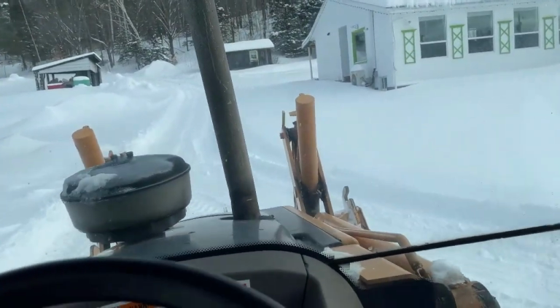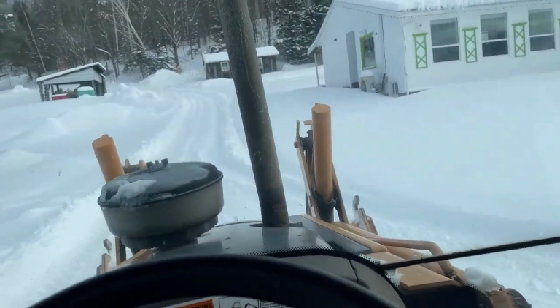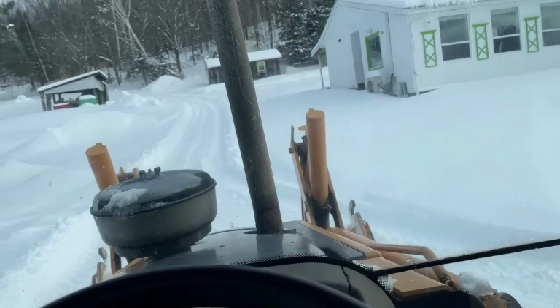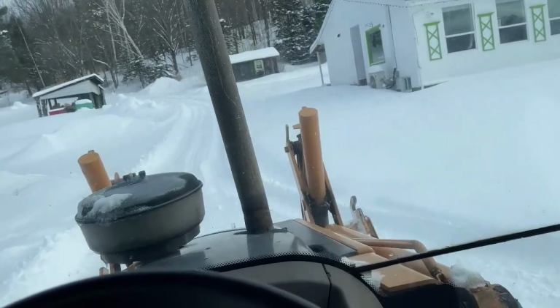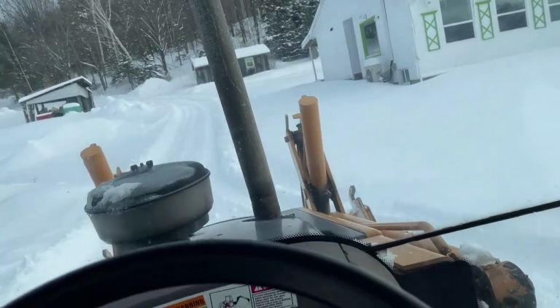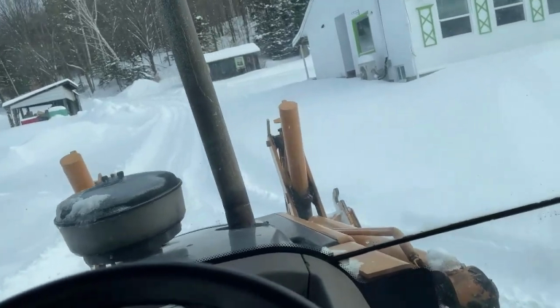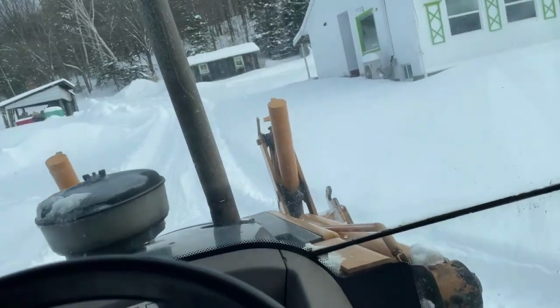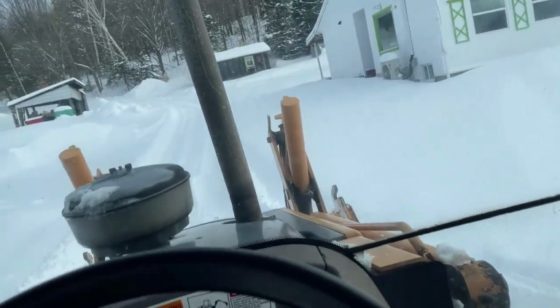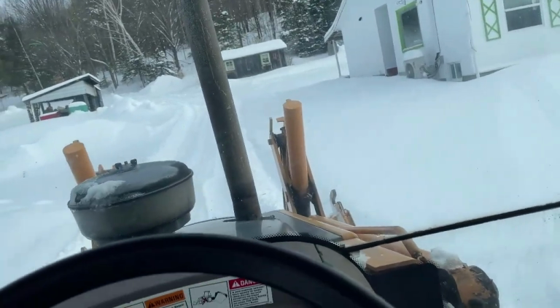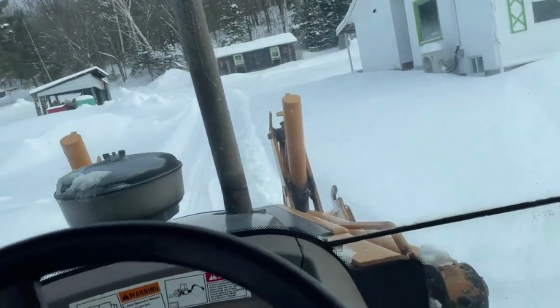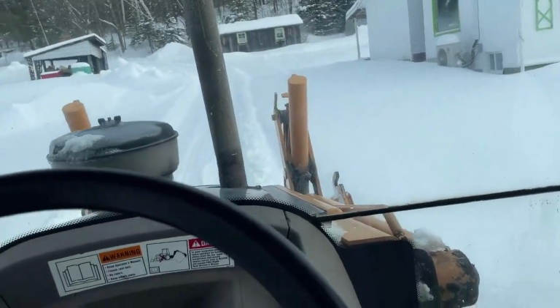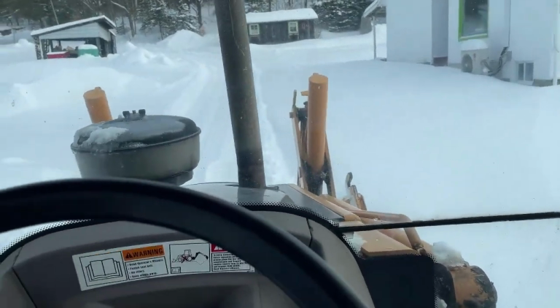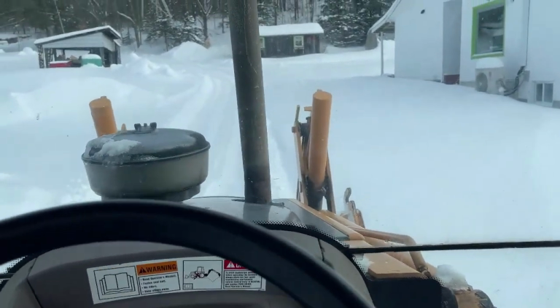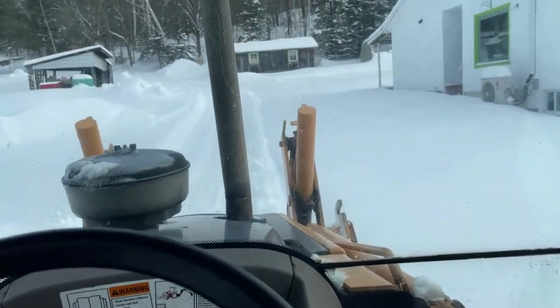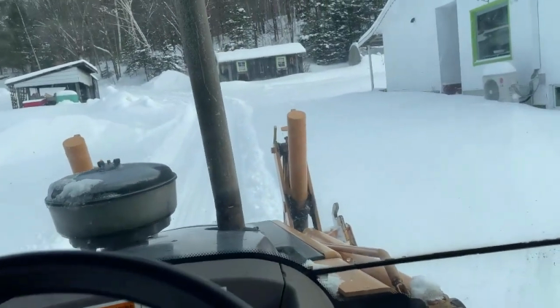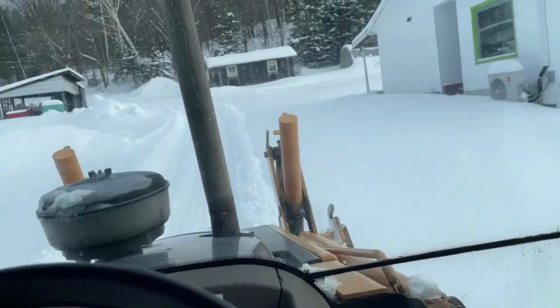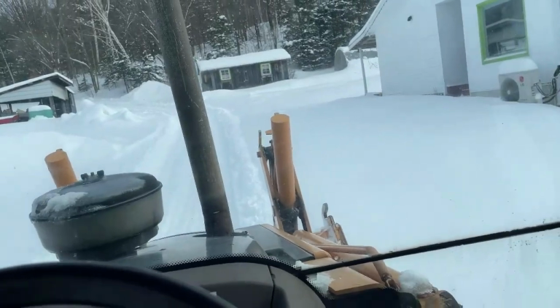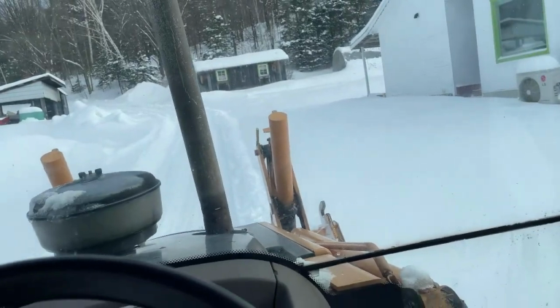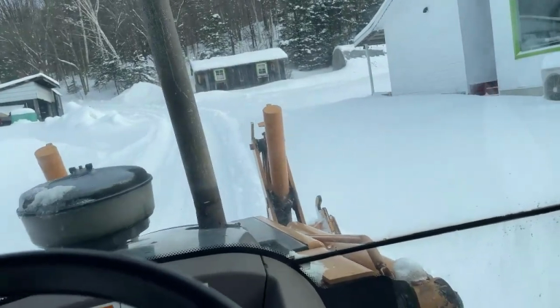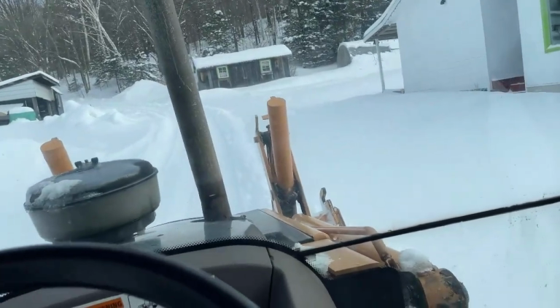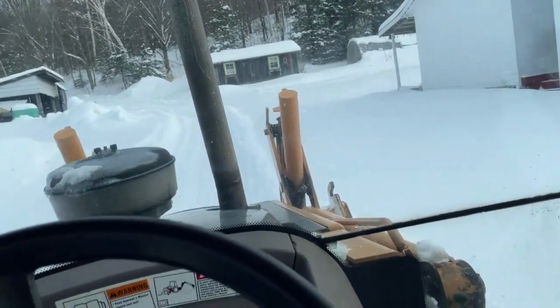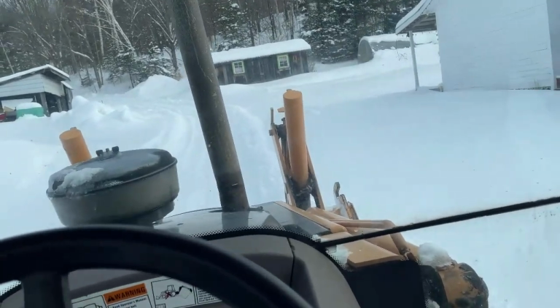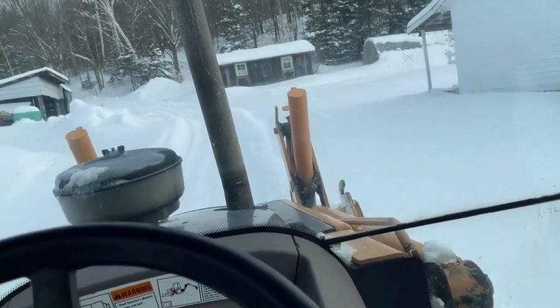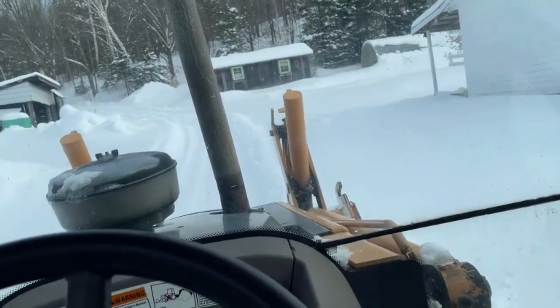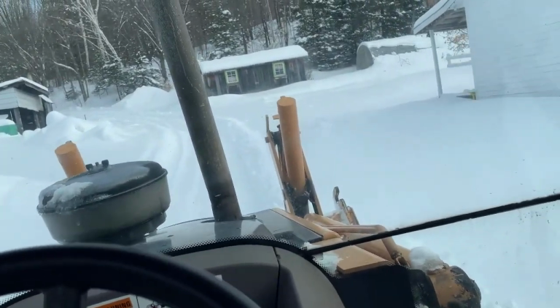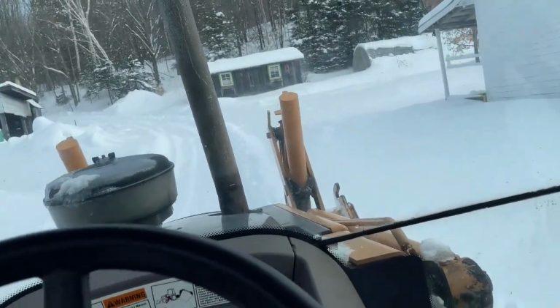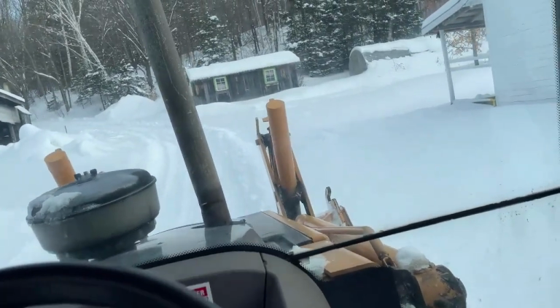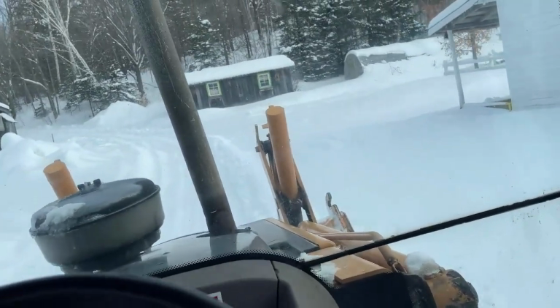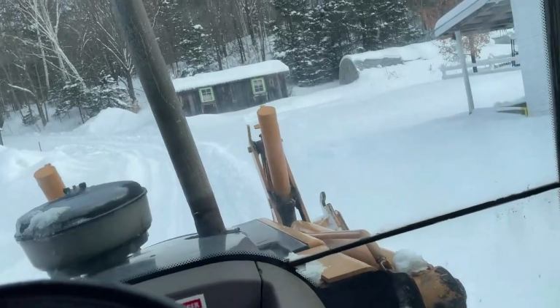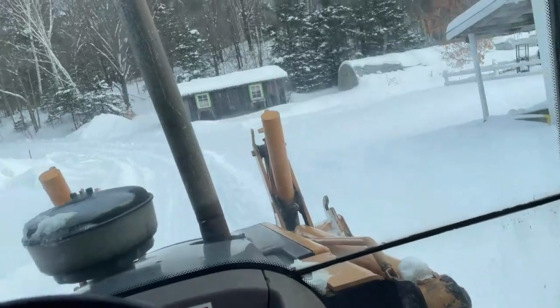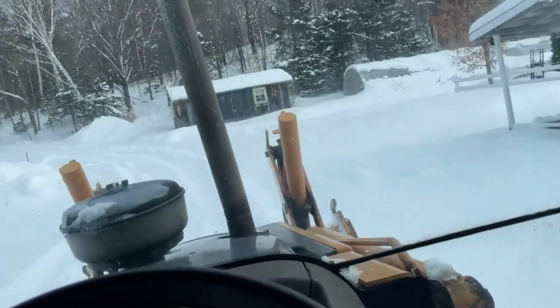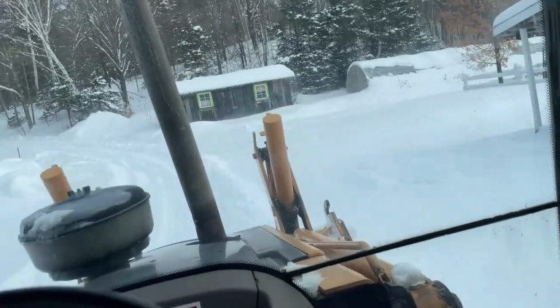I'm just going to make a couple of clearing passes here, then I'm going to head up to the house and make something to eat.